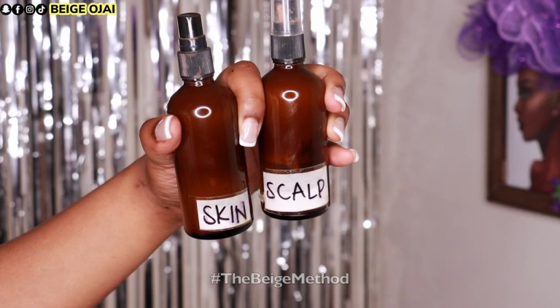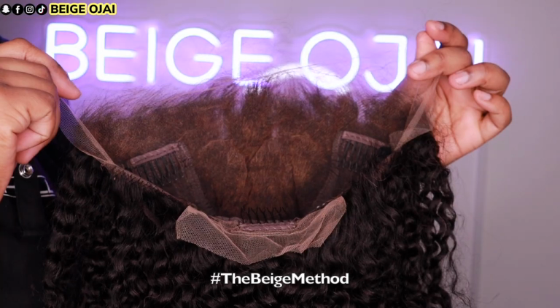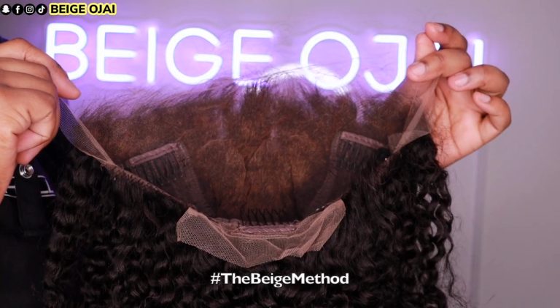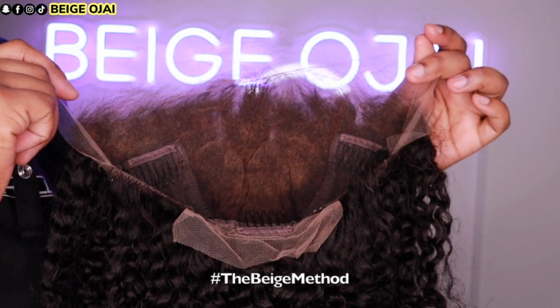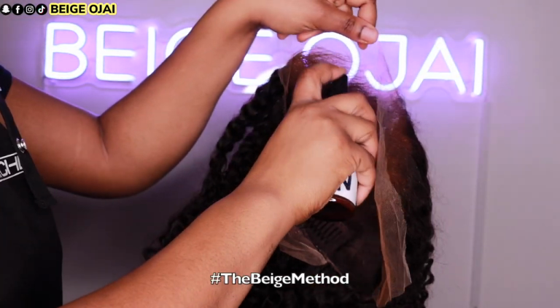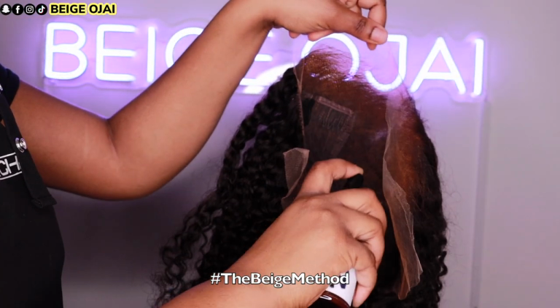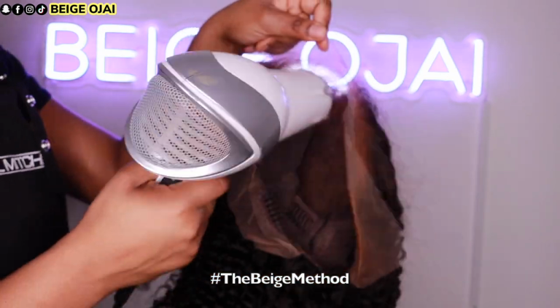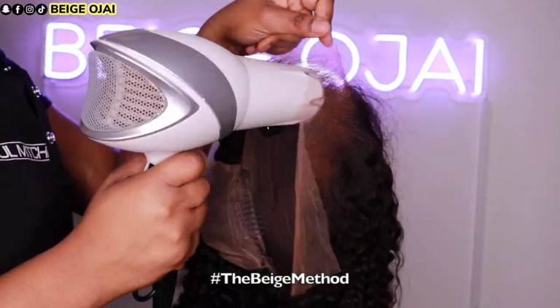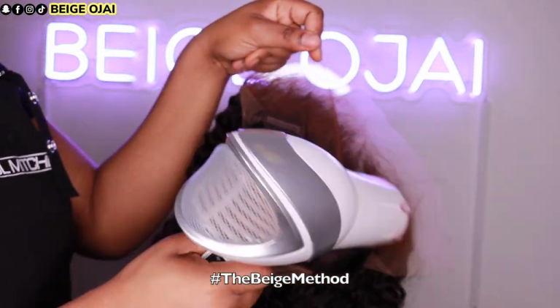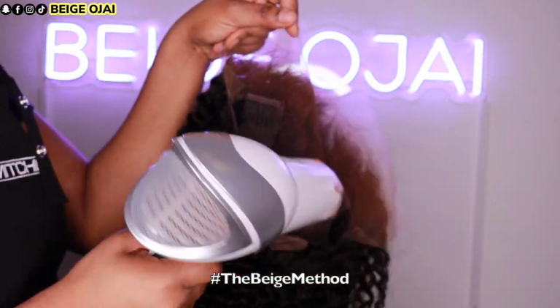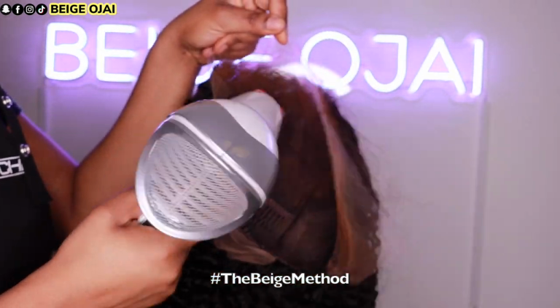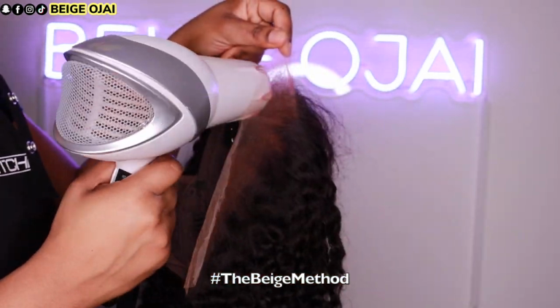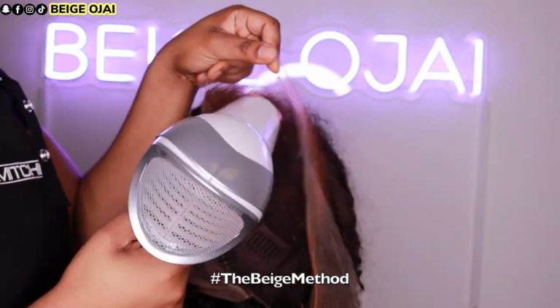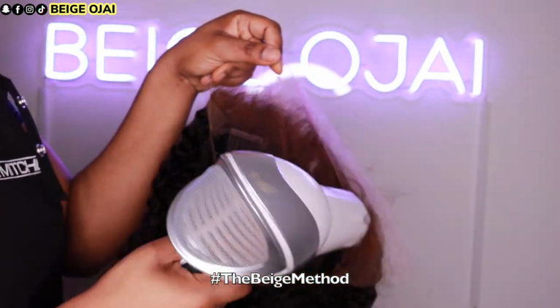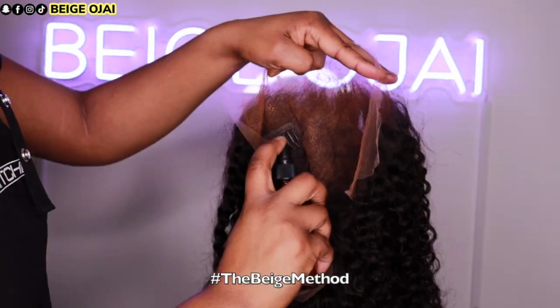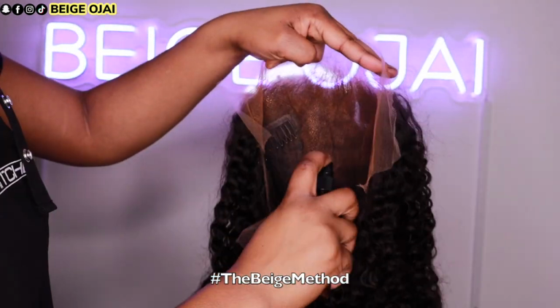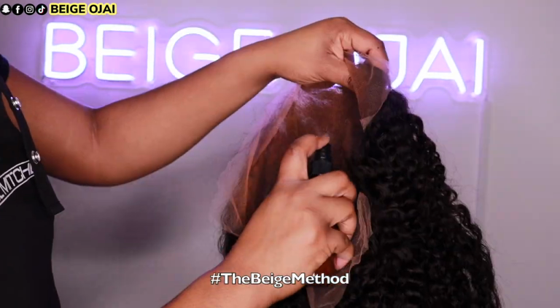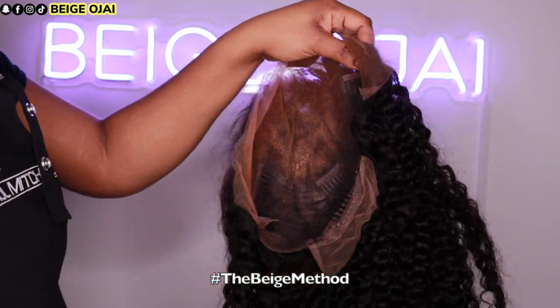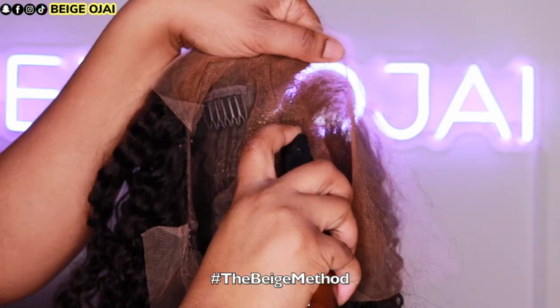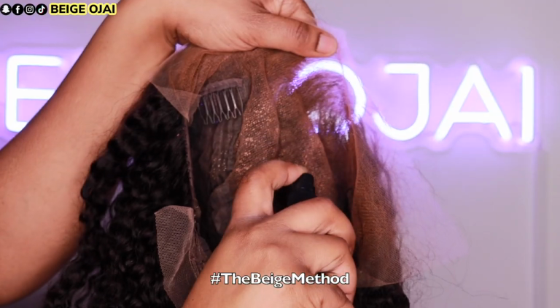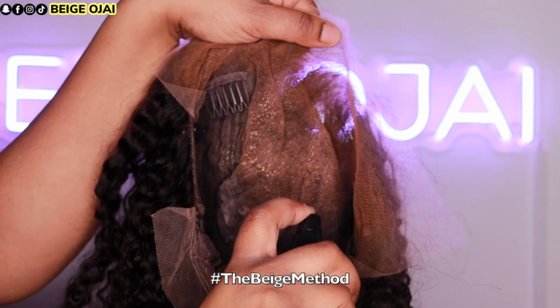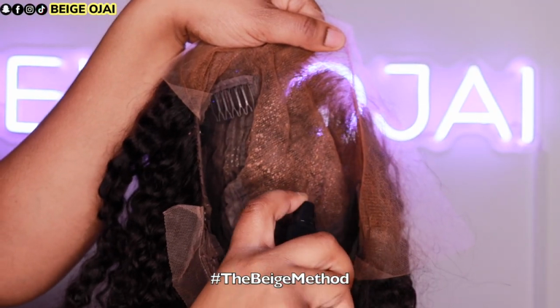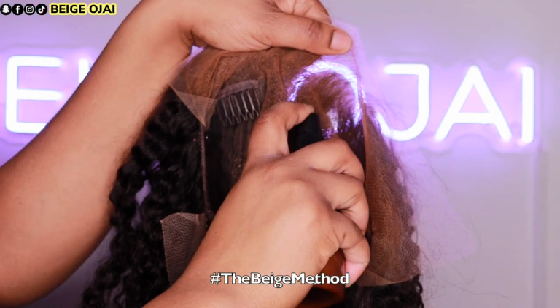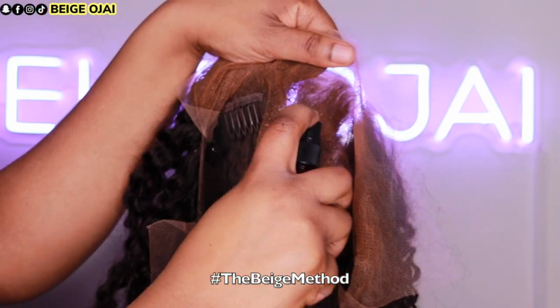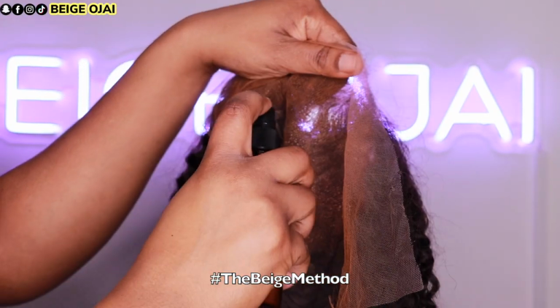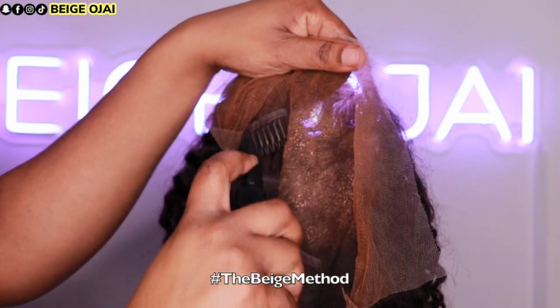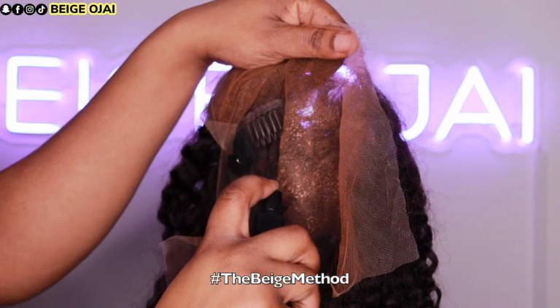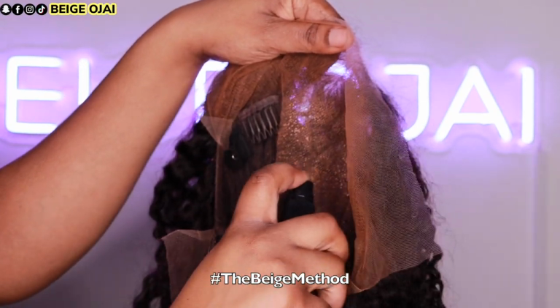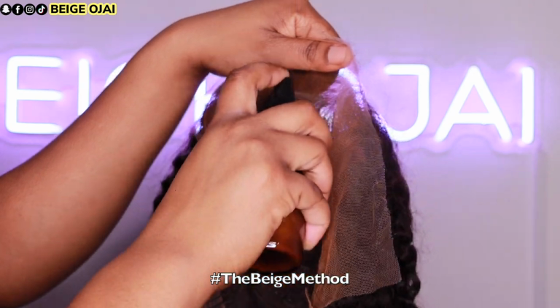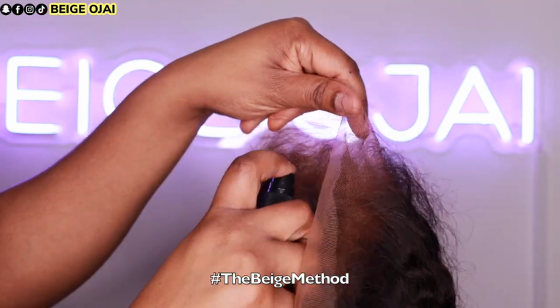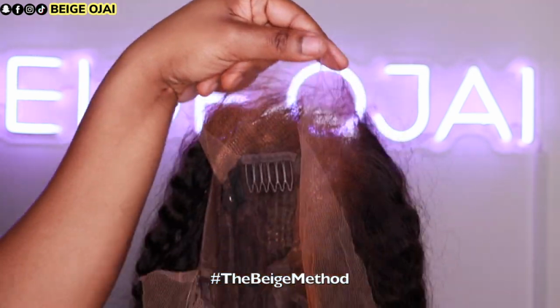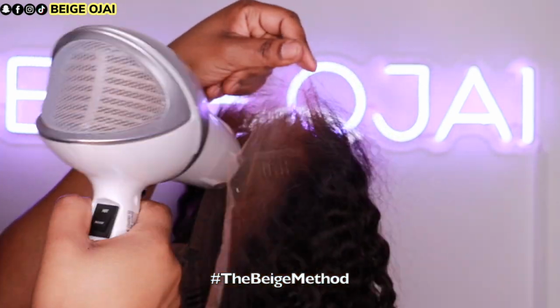What makes Chris Beauty's new clean hairline so special is that if you are a beginner, this wig is completely beginner-friendly. Everything is already done for you — as soon as you take the wig out of the package, it's ready to be installed onto your head.